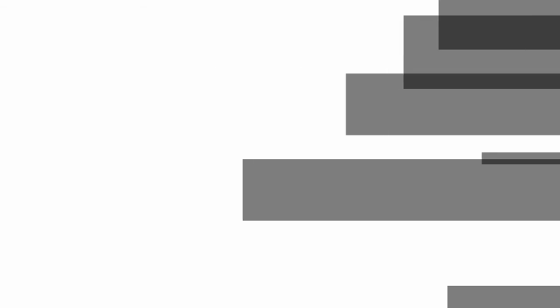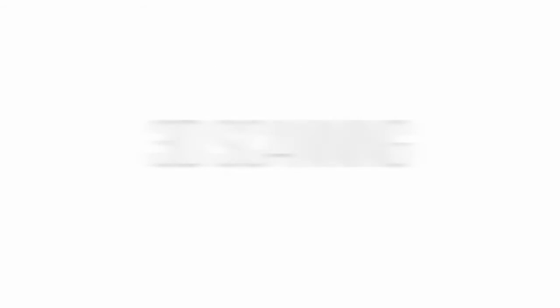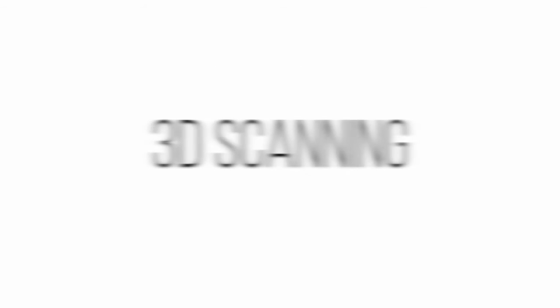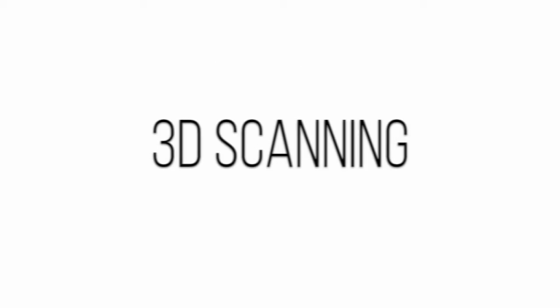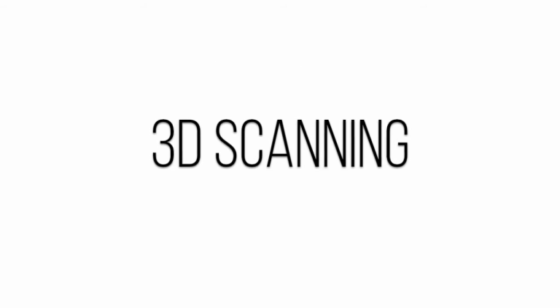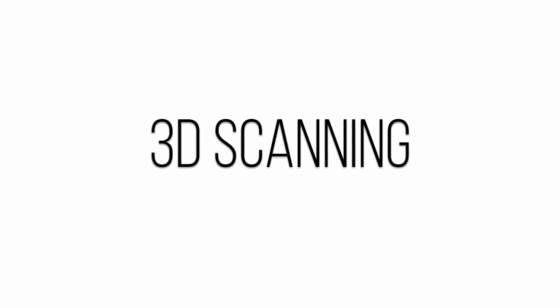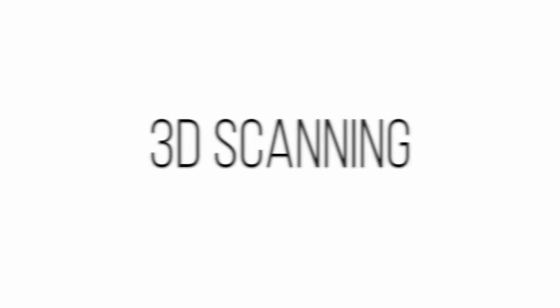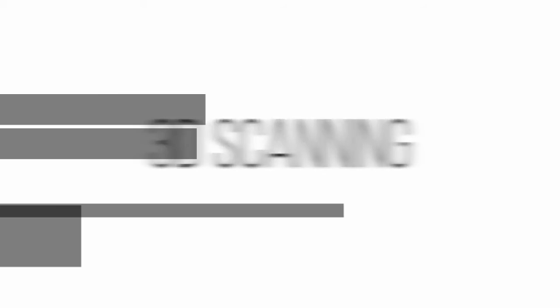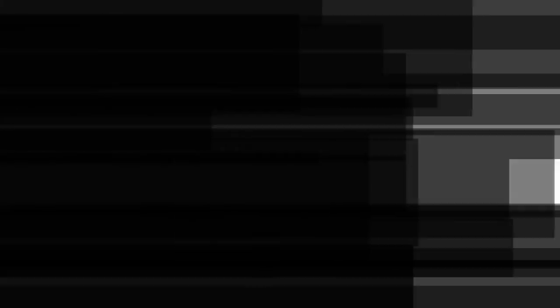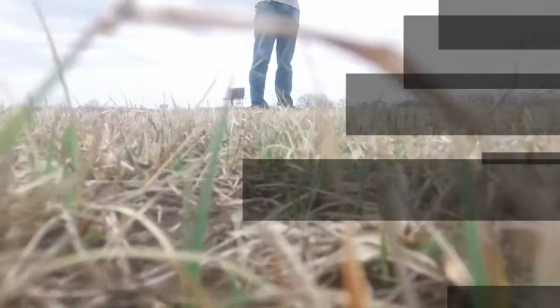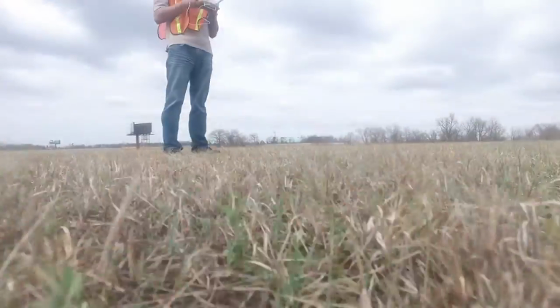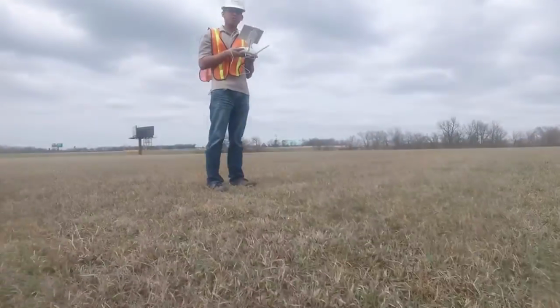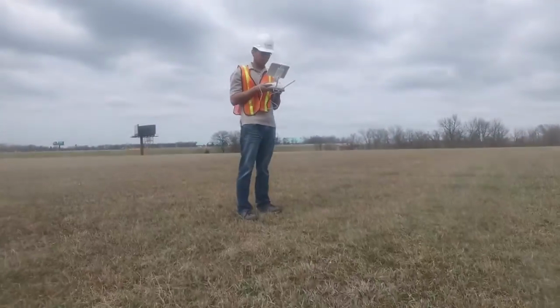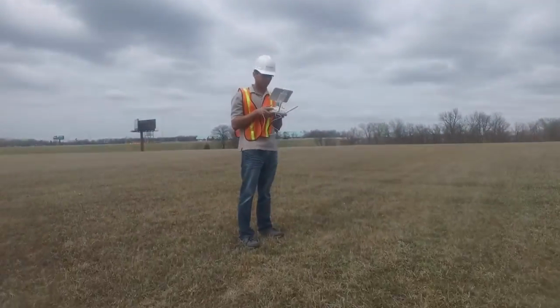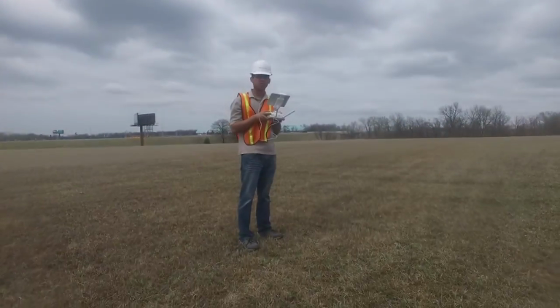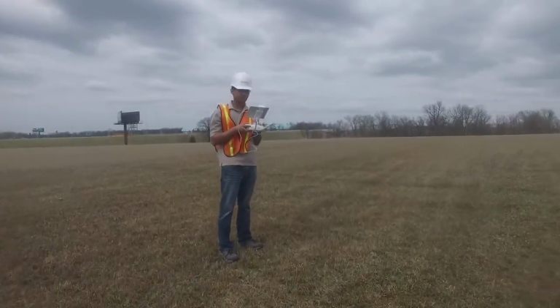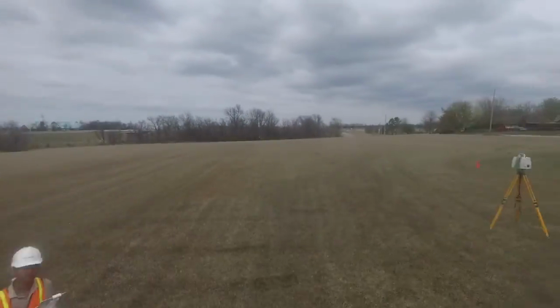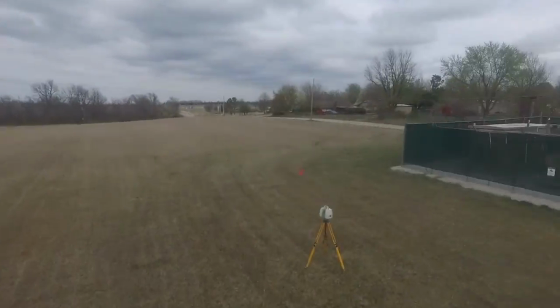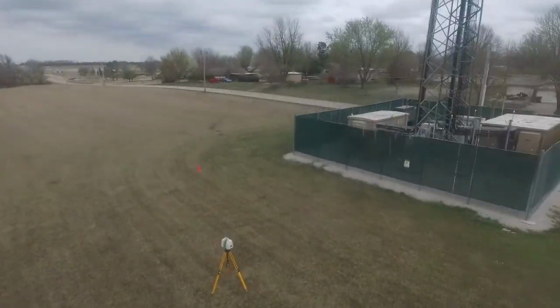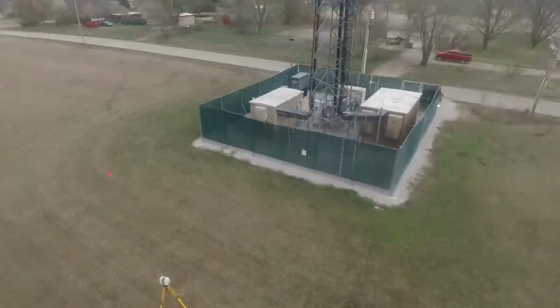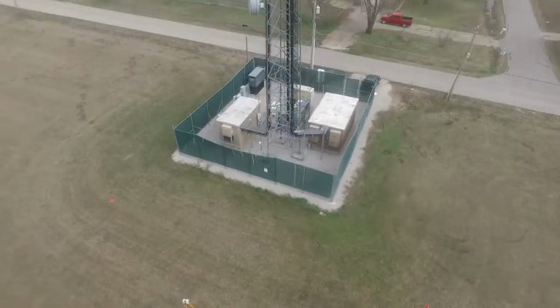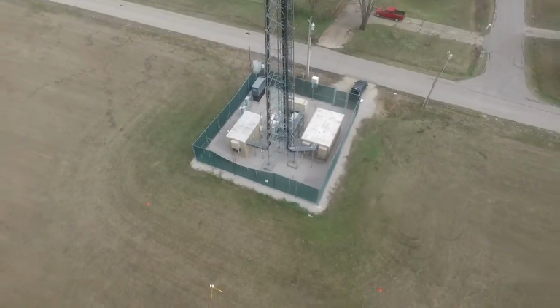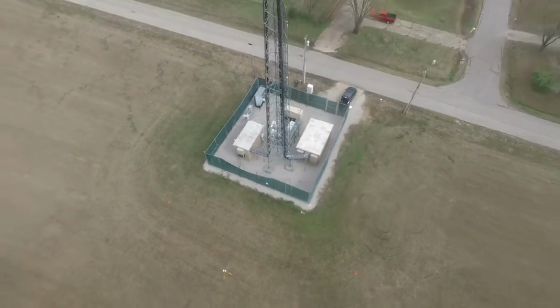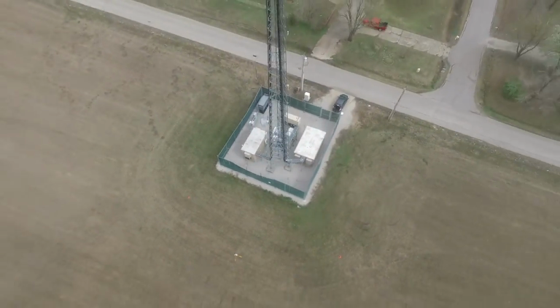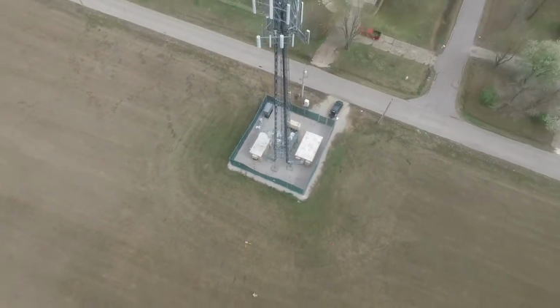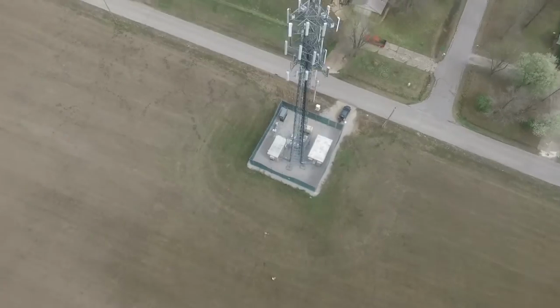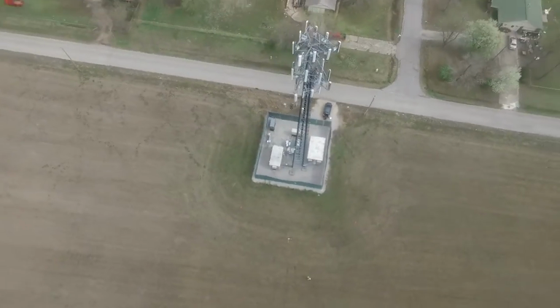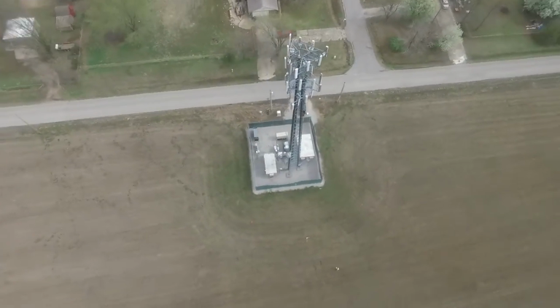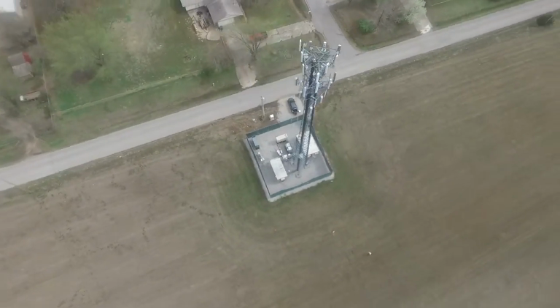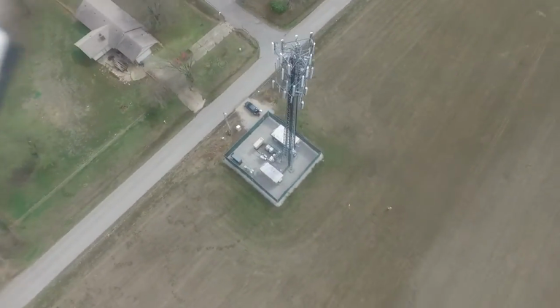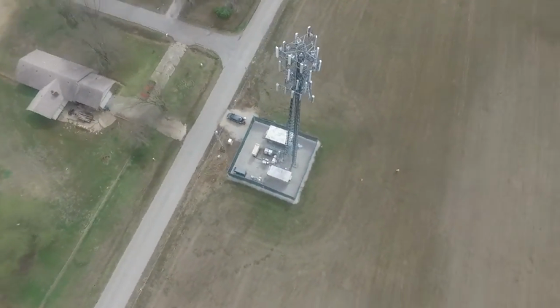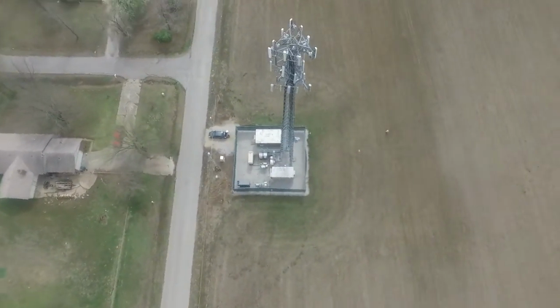The answer is 3D scanning. At Arrival 3D, we use 3D laser scanning to quickly and accurately capture the size and position of cell tower antennas from the safety of the ground.